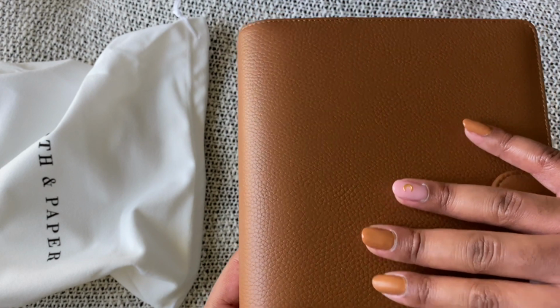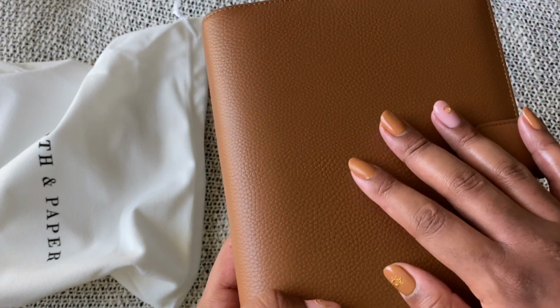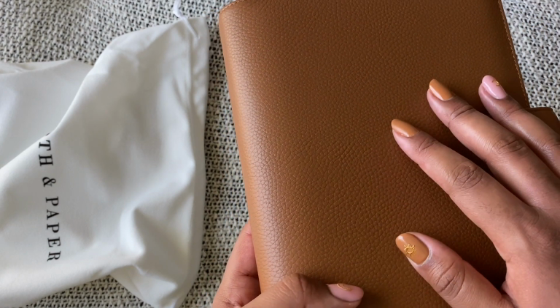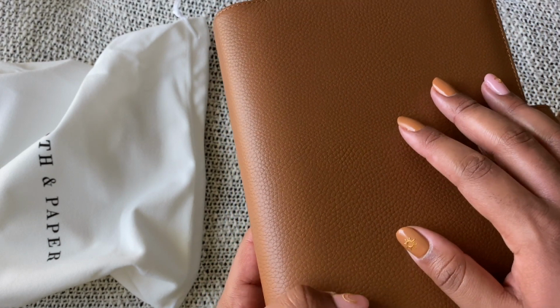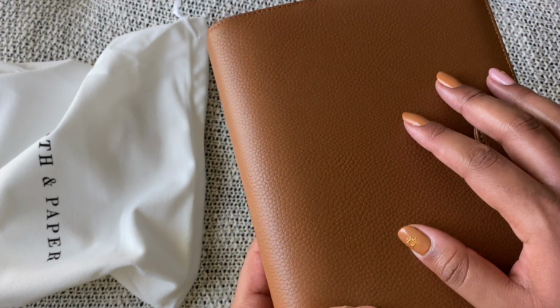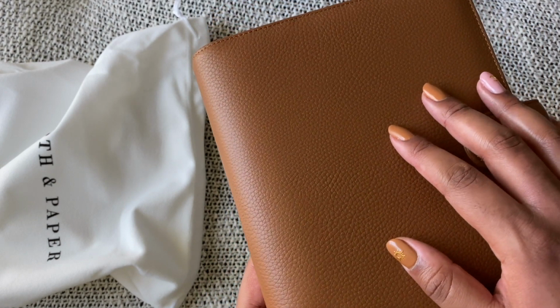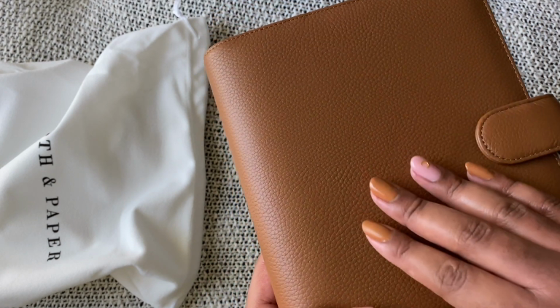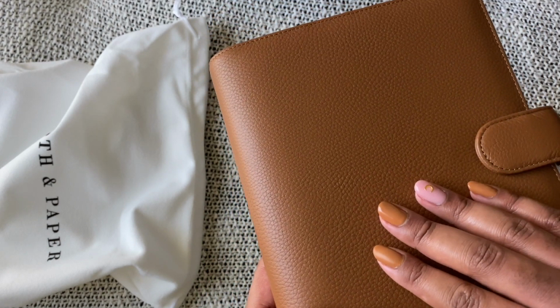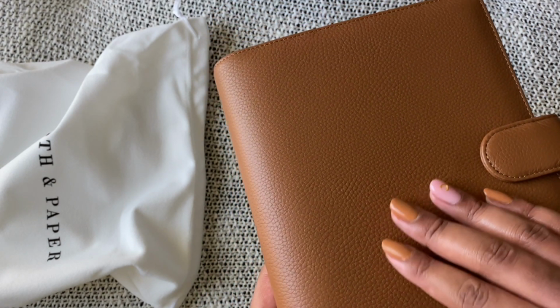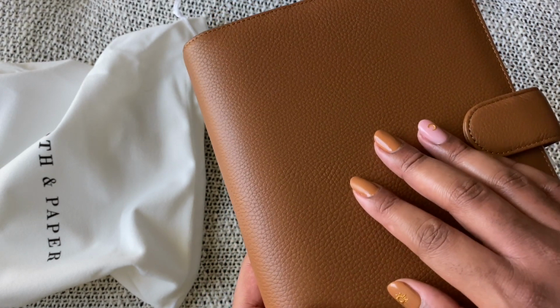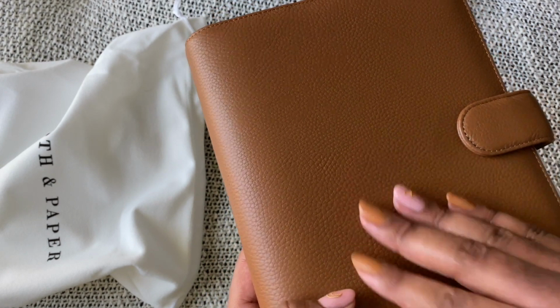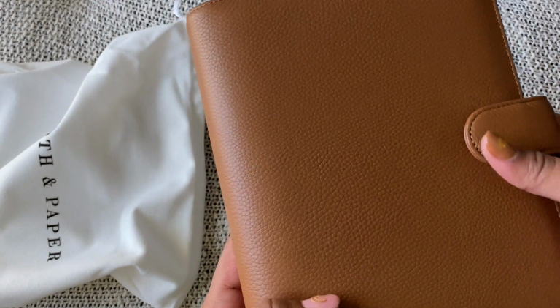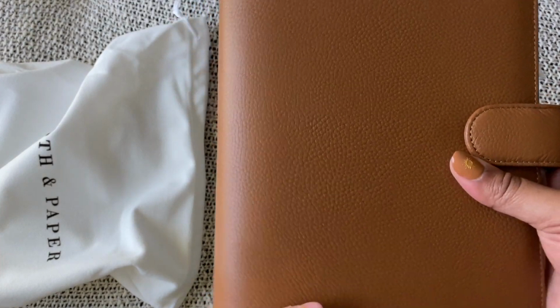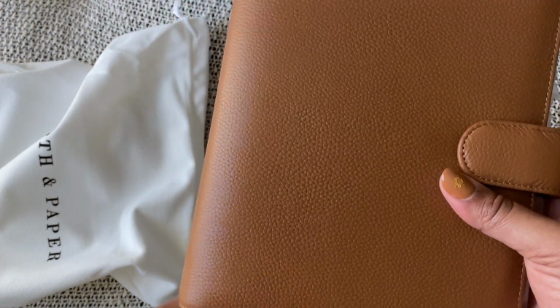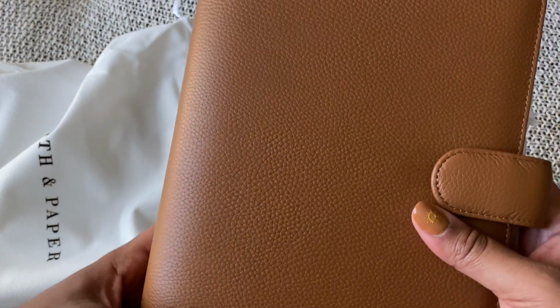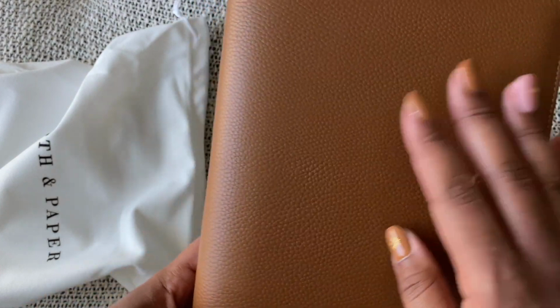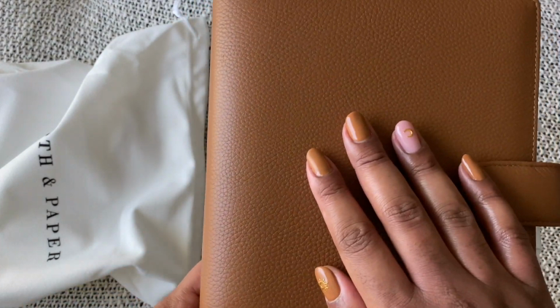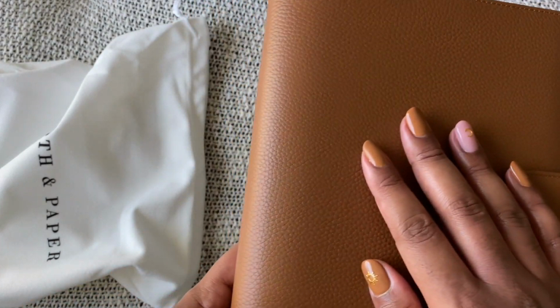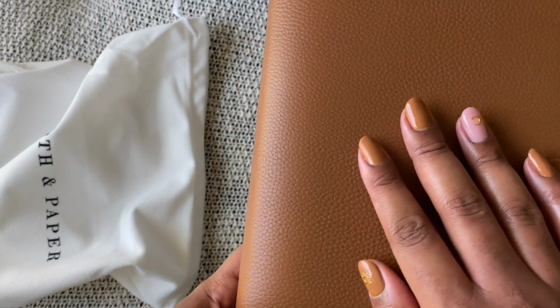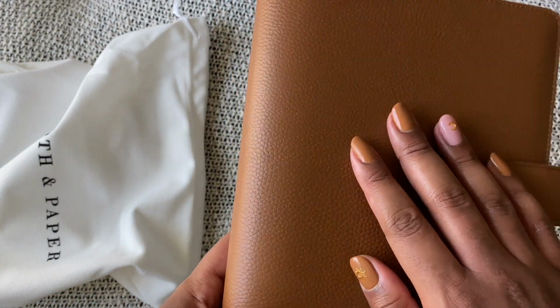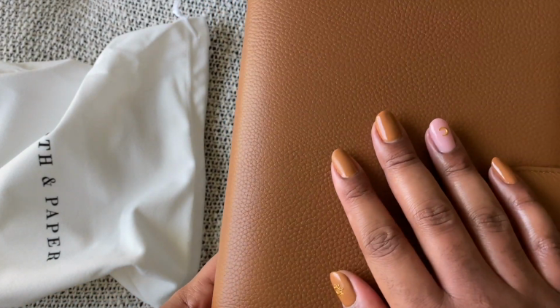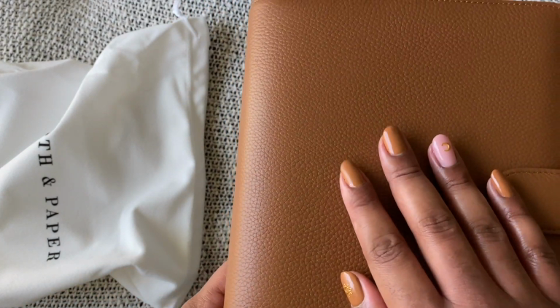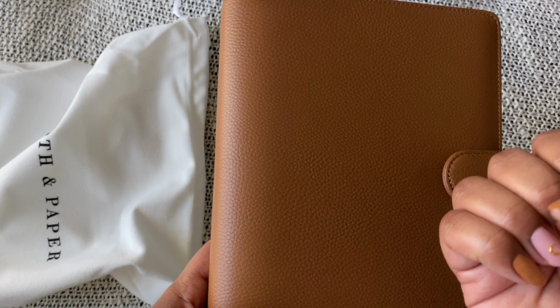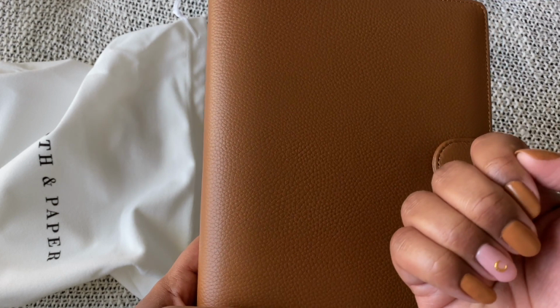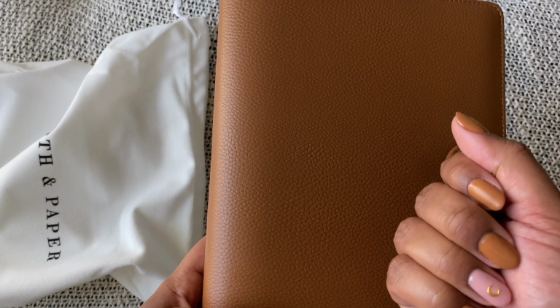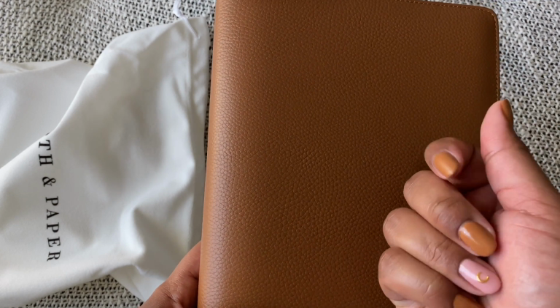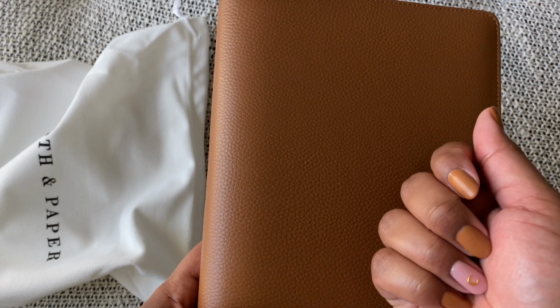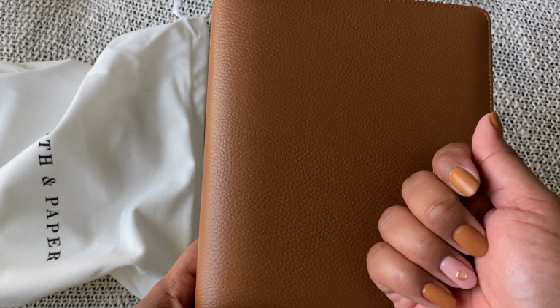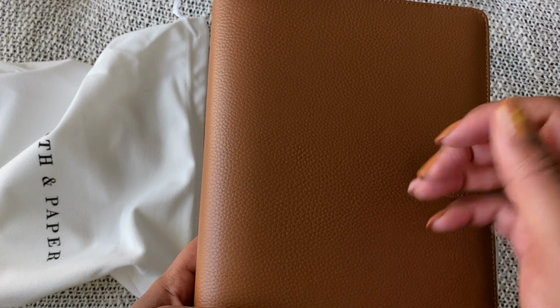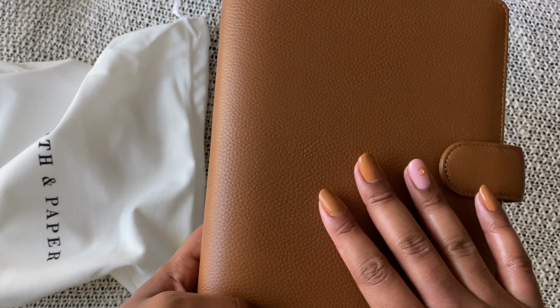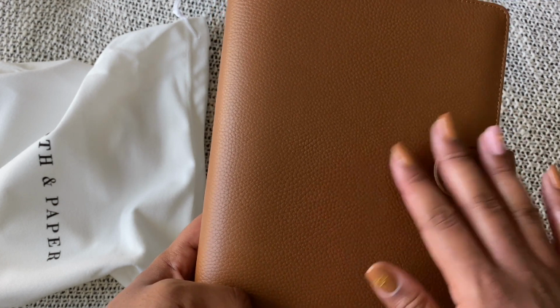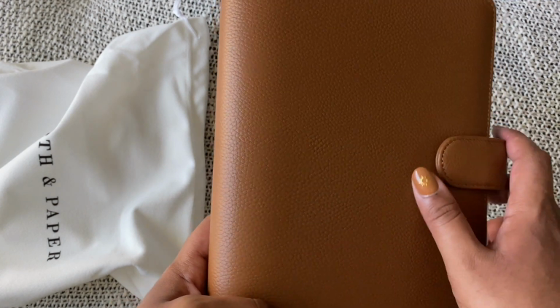I like doing a planicure when I do a new planner, and I went for a saddle planicure this time. If you're interested, the color is called Caramel and it's from The Gel Bottle UK.